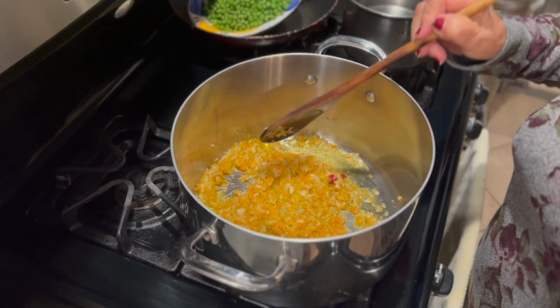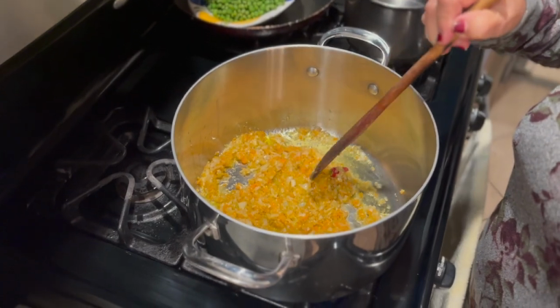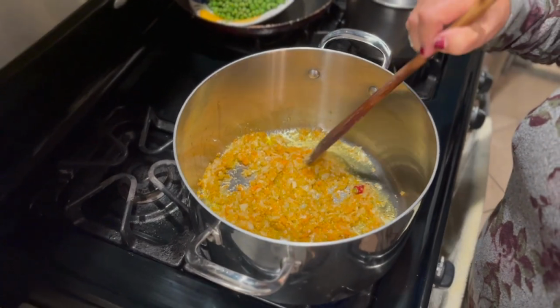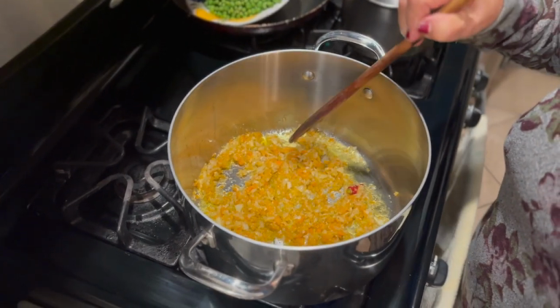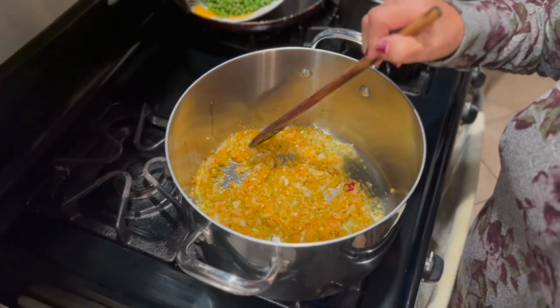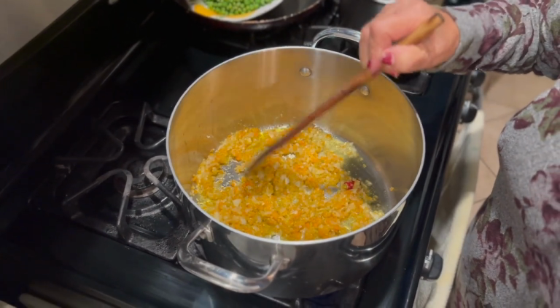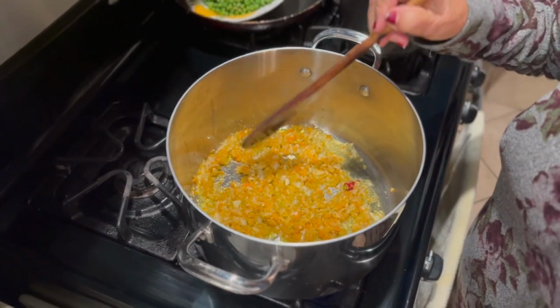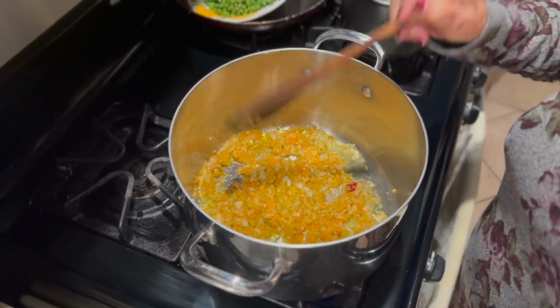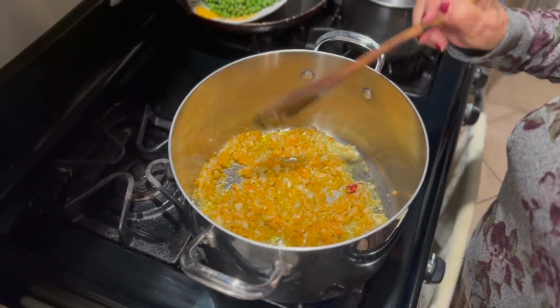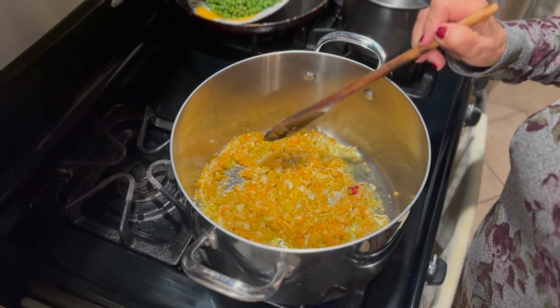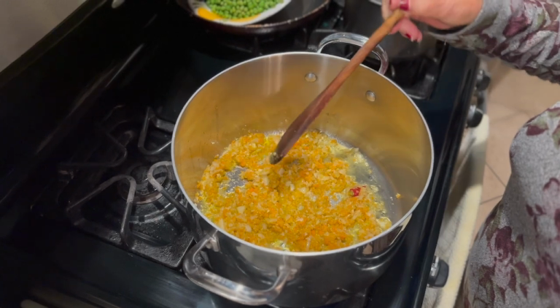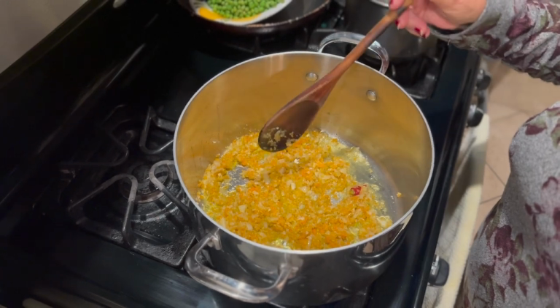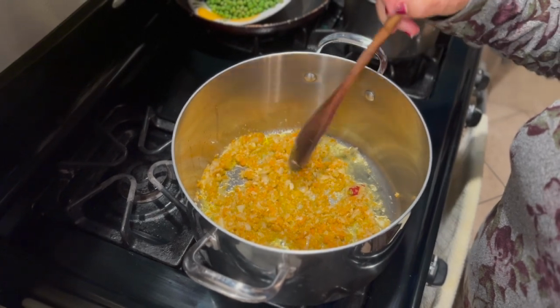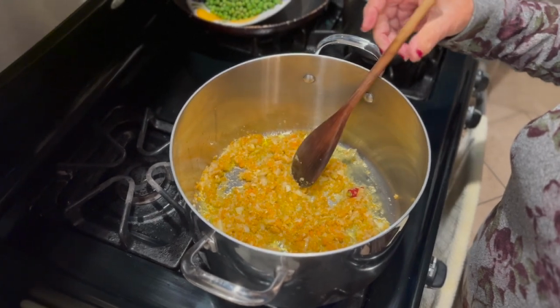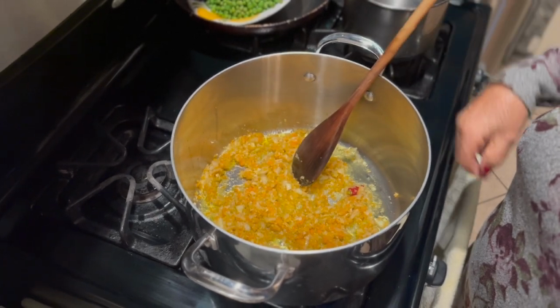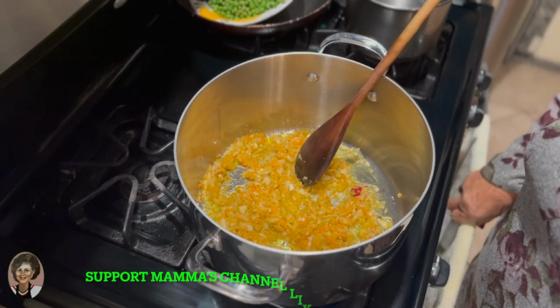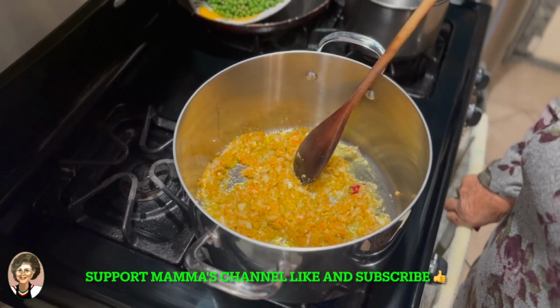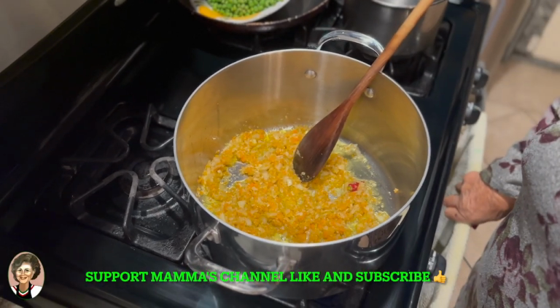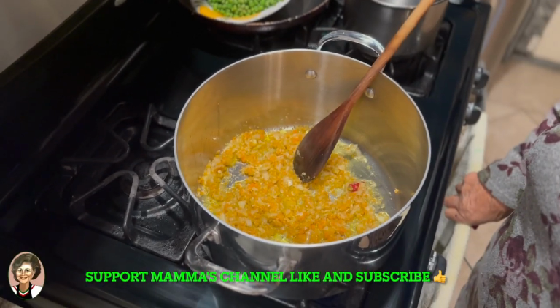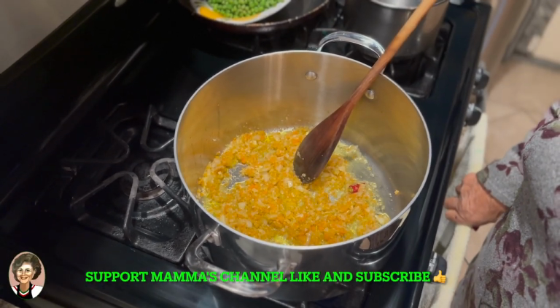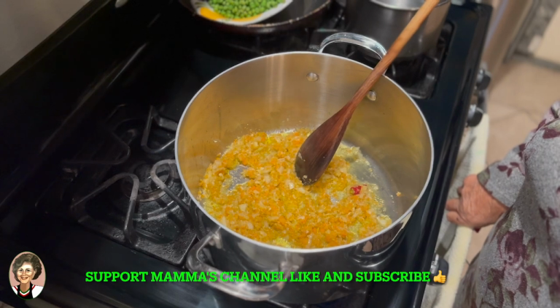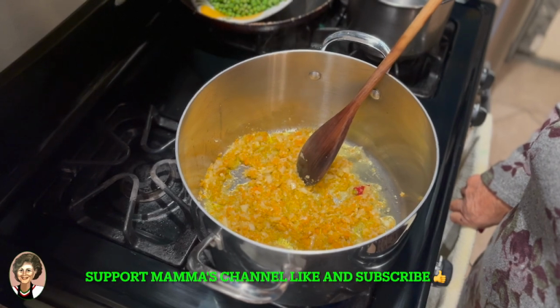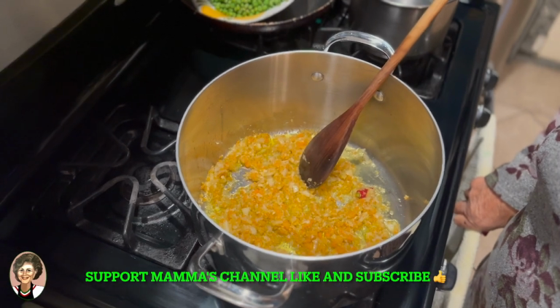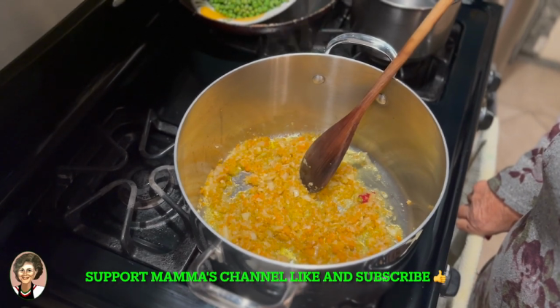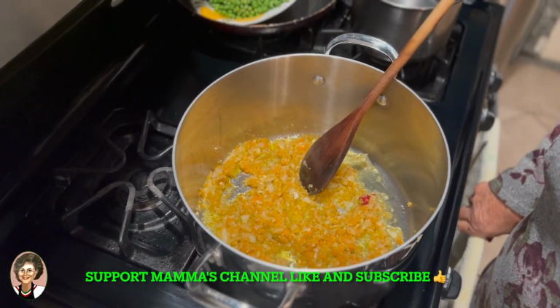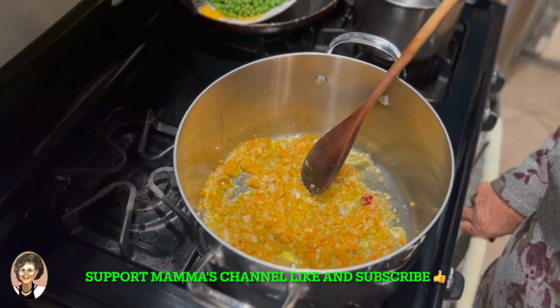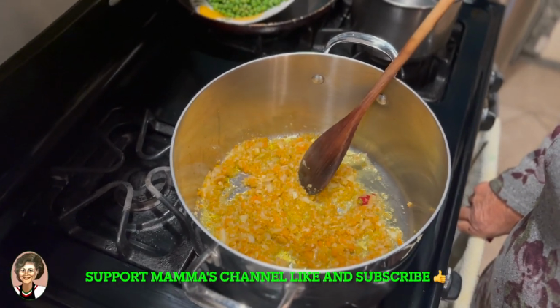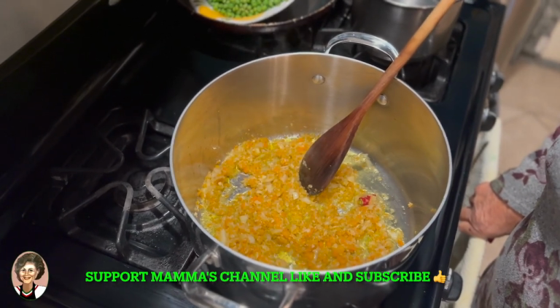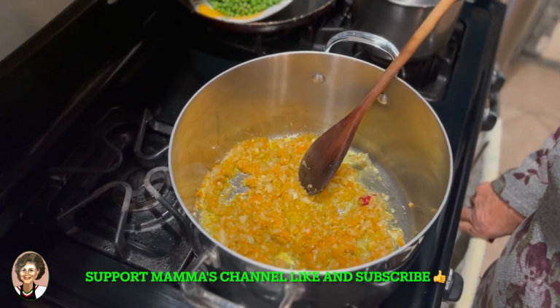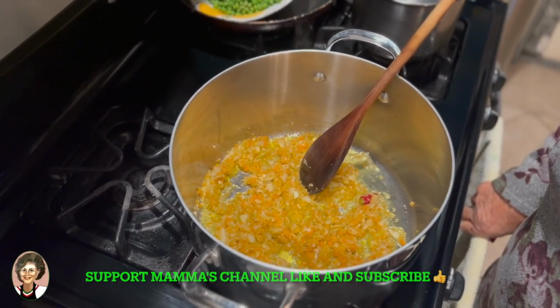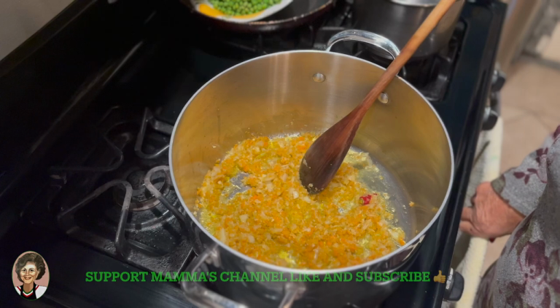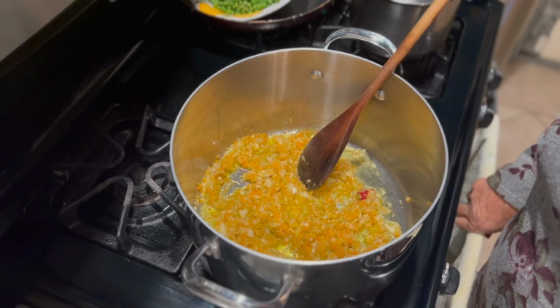She added one stick of celery, one whole carrot, half an onion, and two cloves of garlic. We're going to let this sauté for around 5 to 10 minutes.